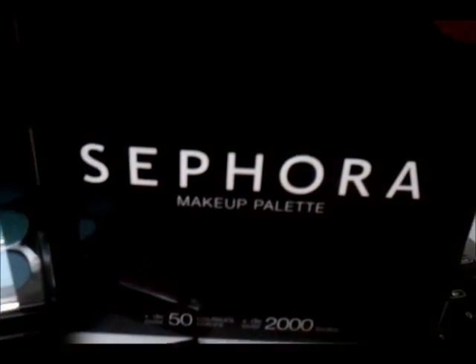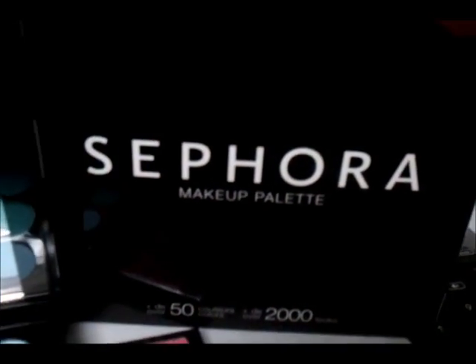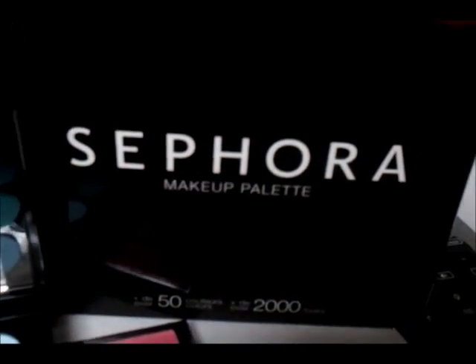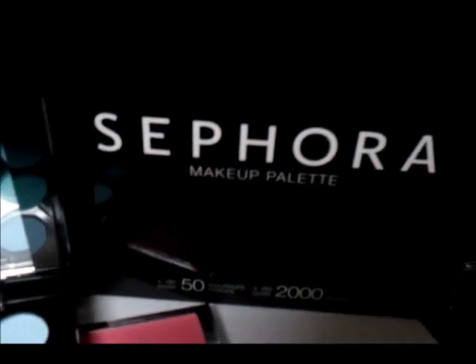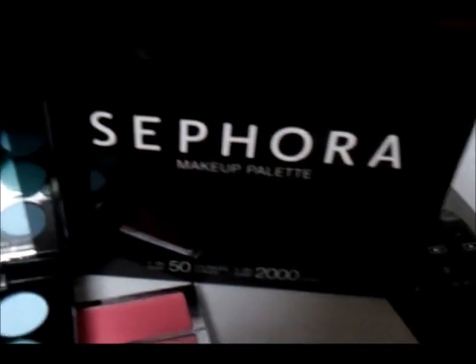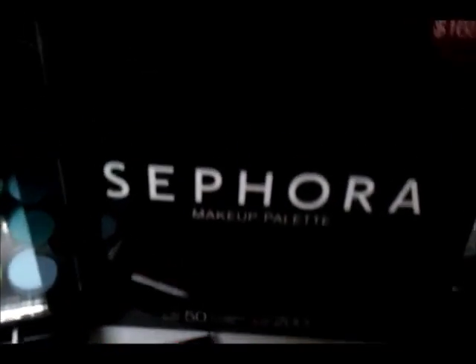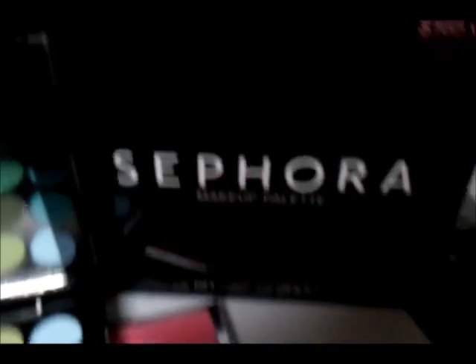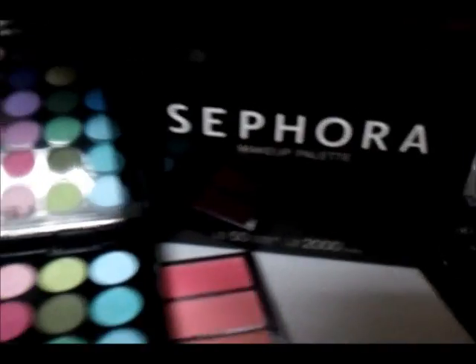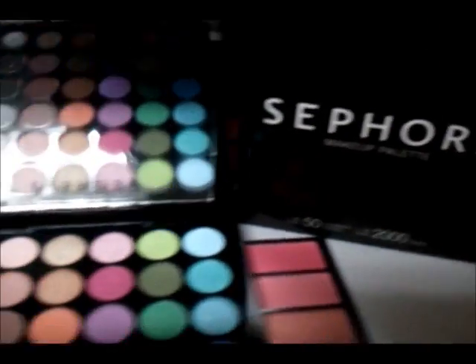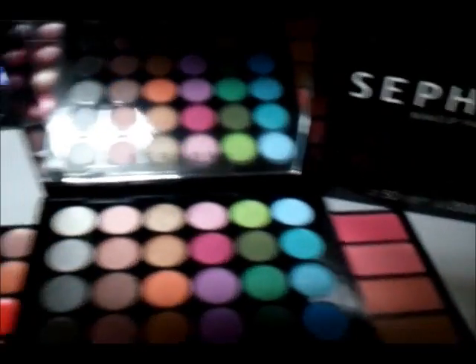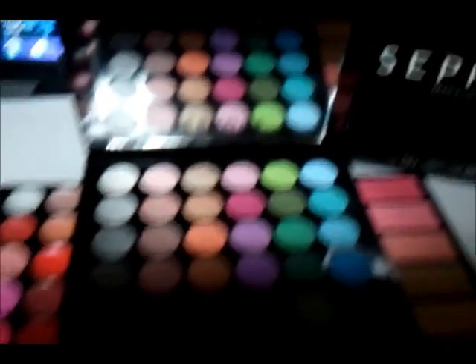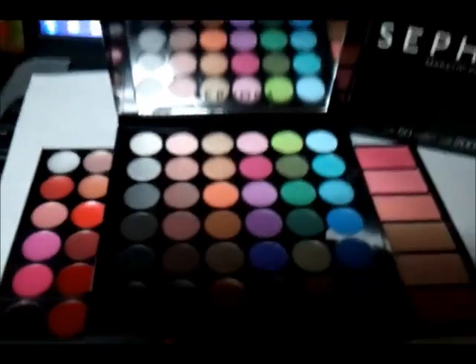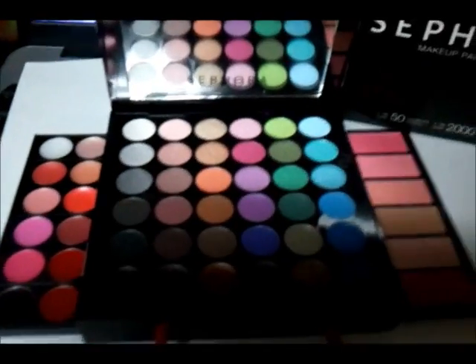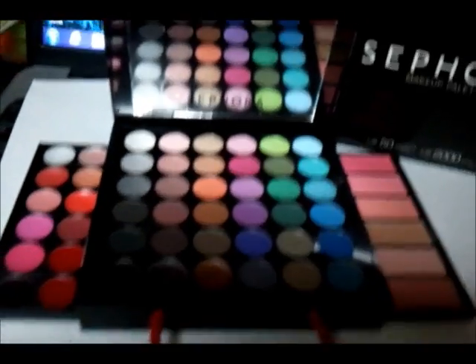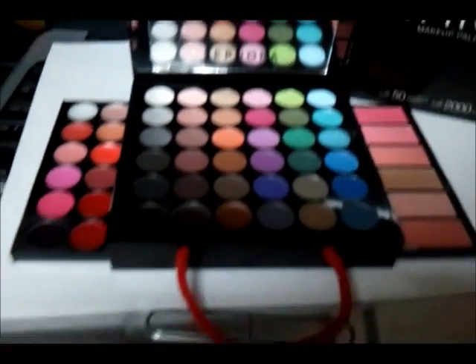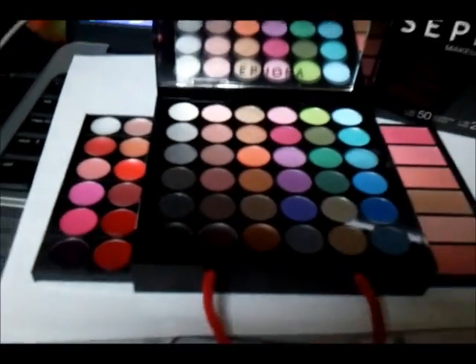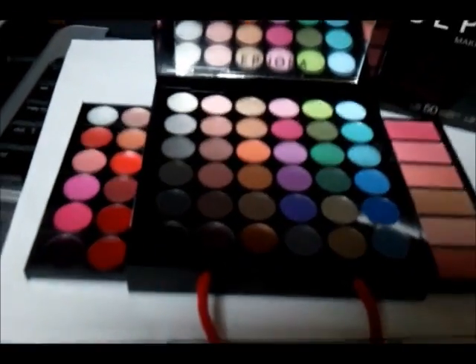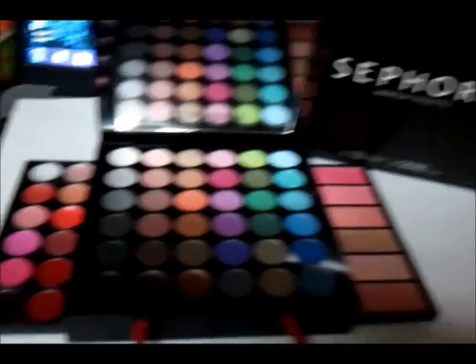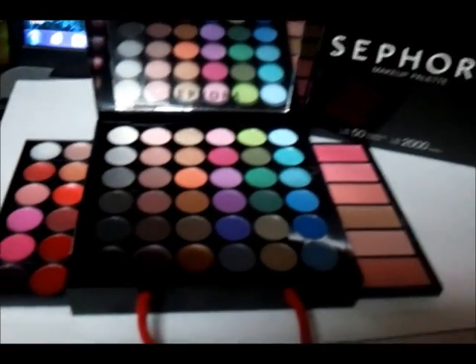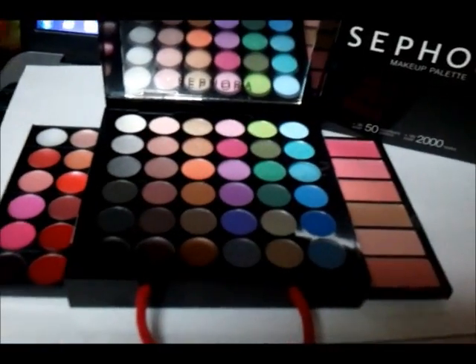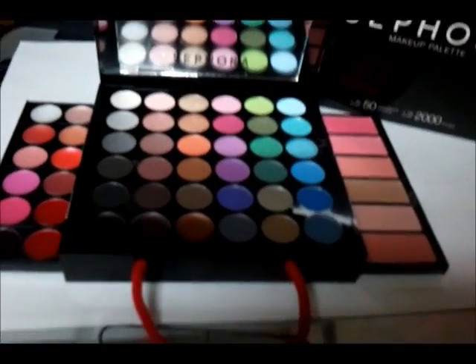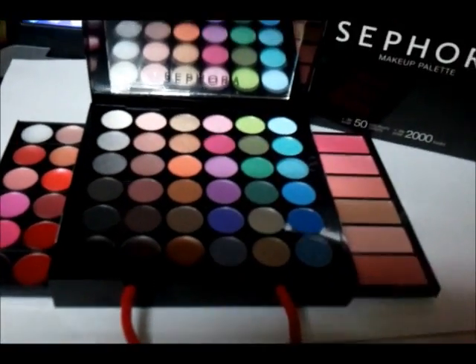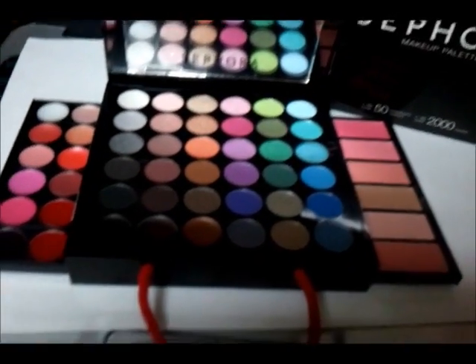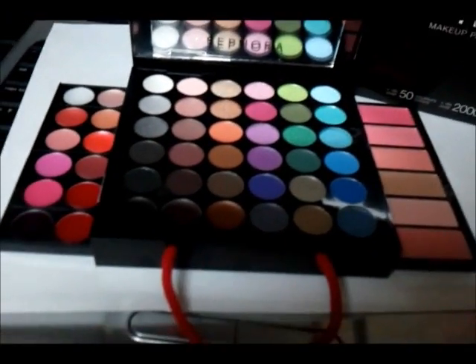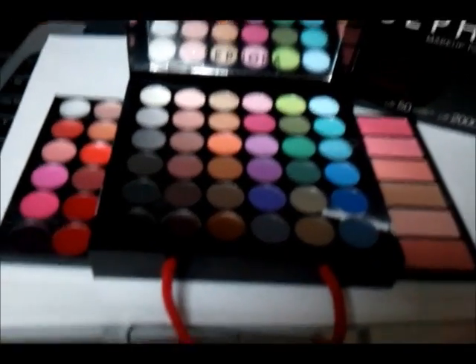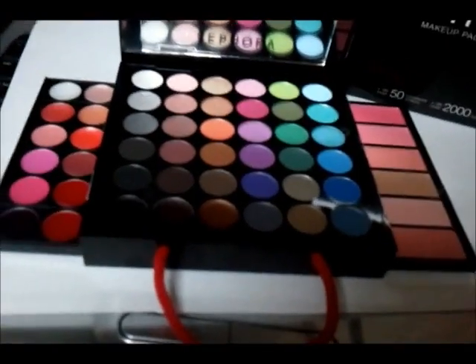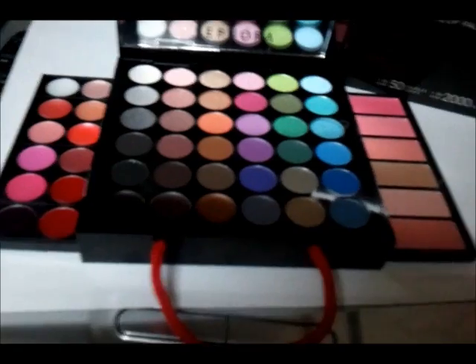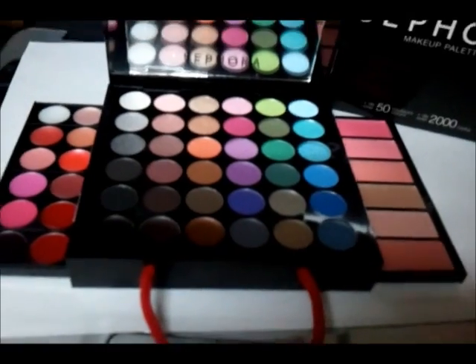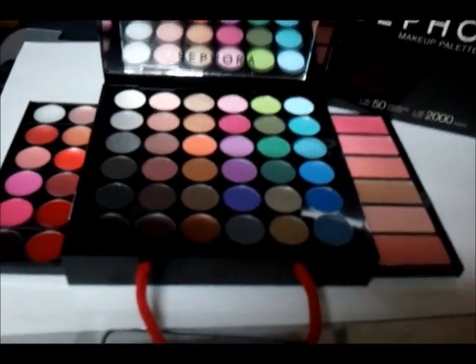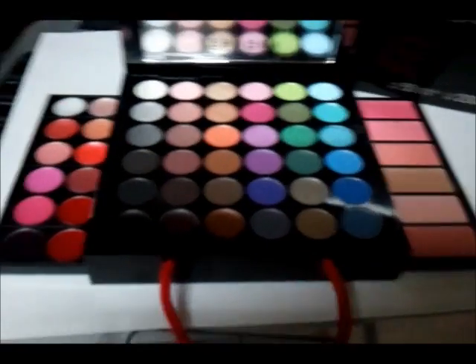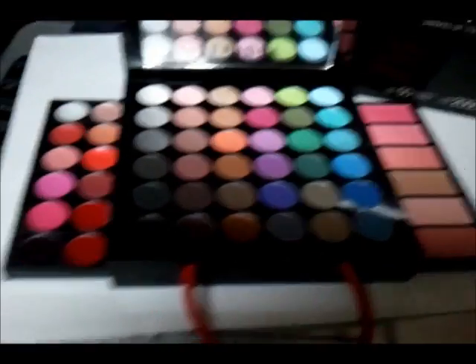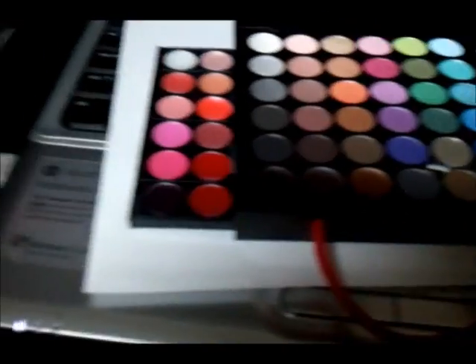Hi girls, so today I went to Sephora just because I had a $25 gift card that I wanted to use. I was planning to use it online, but then I couldn't wait to get something shipped, so I just went to the store.